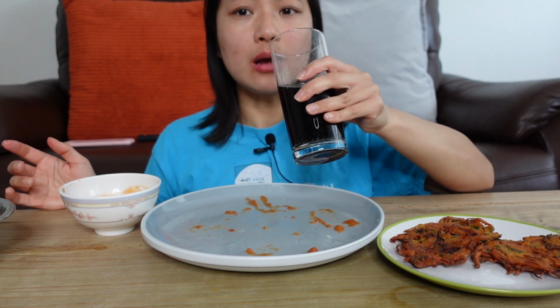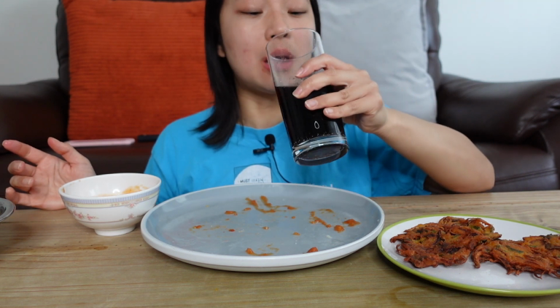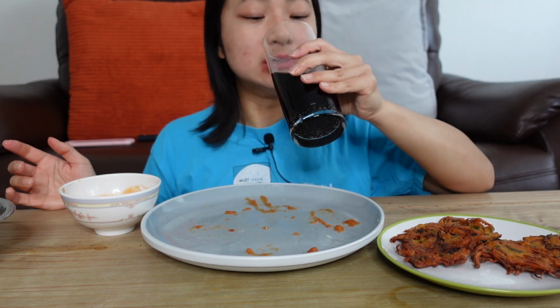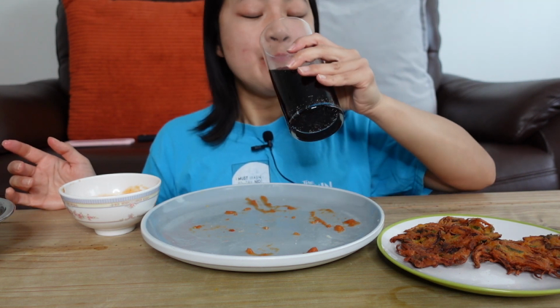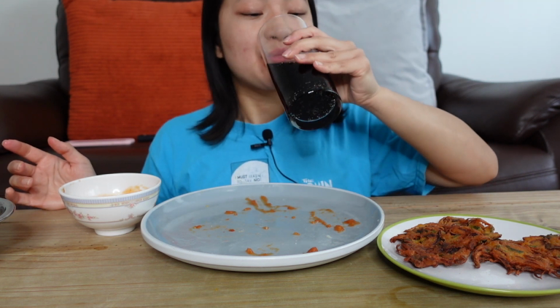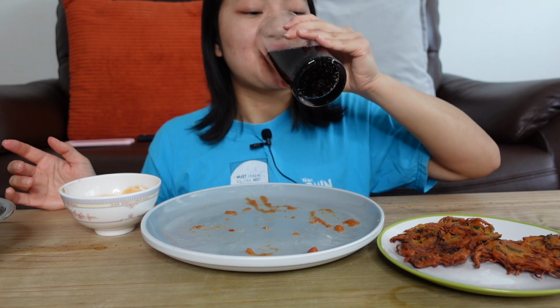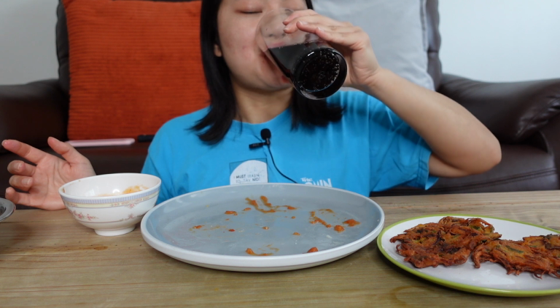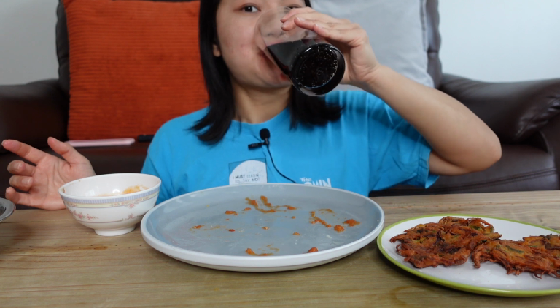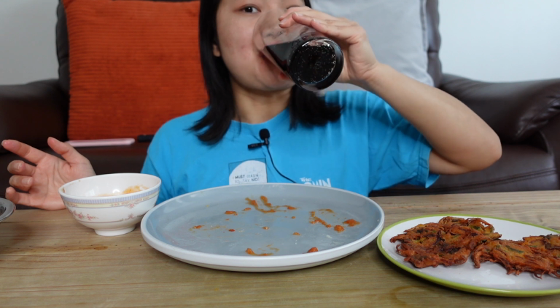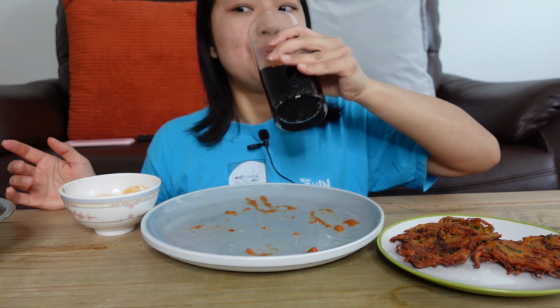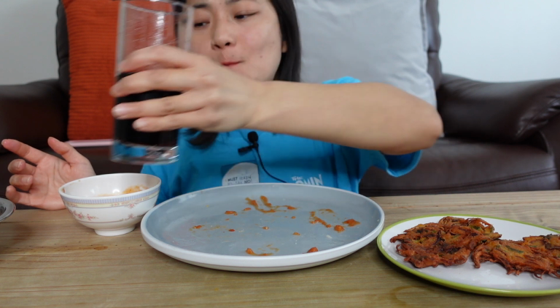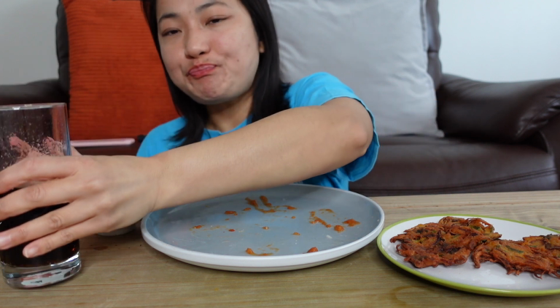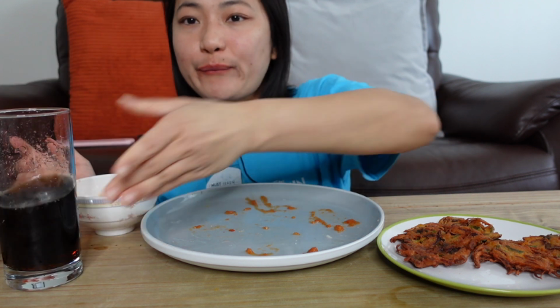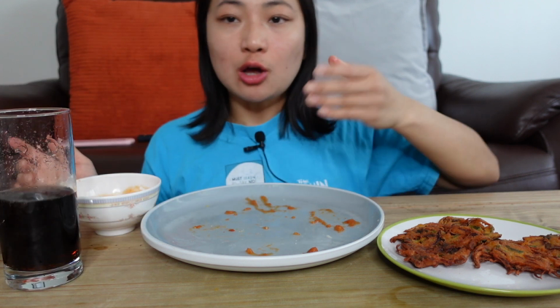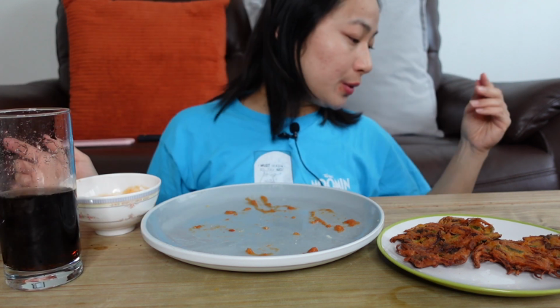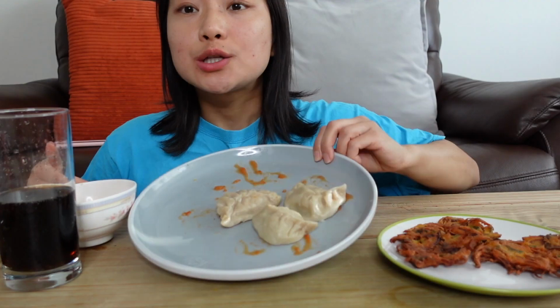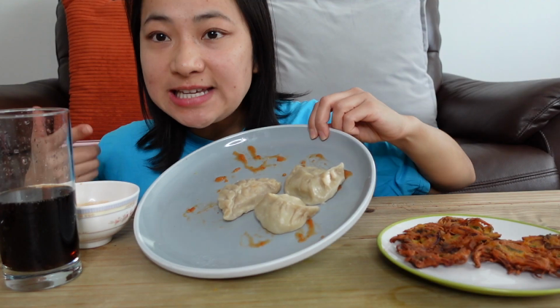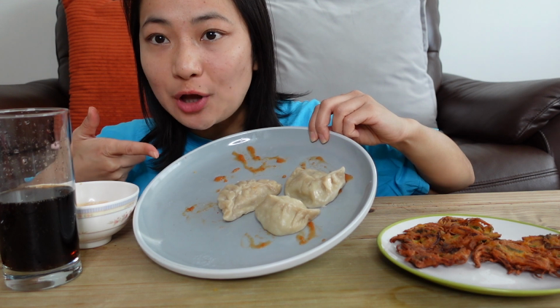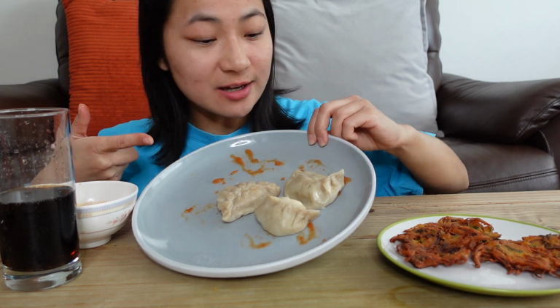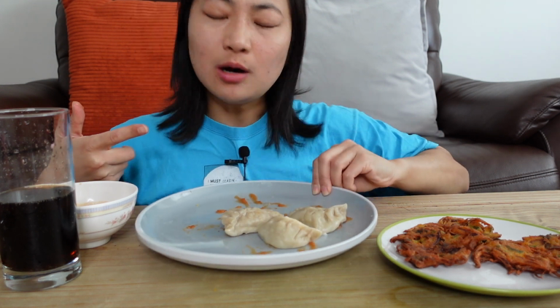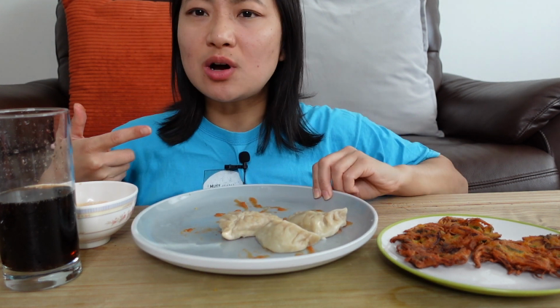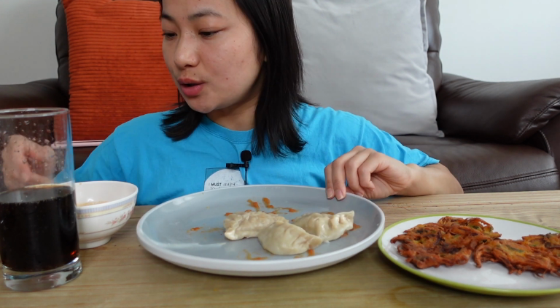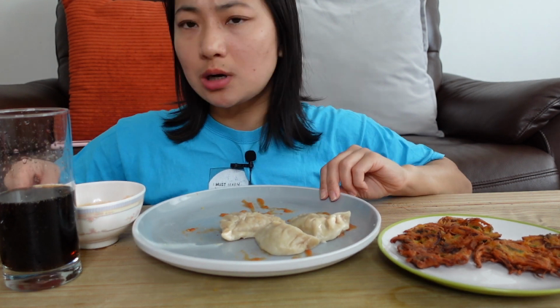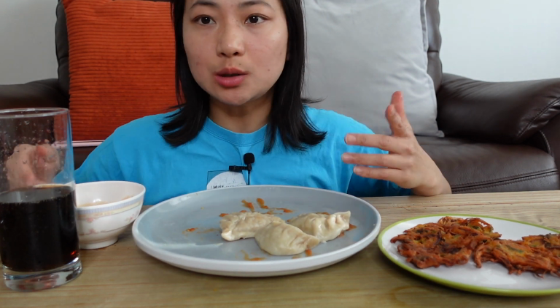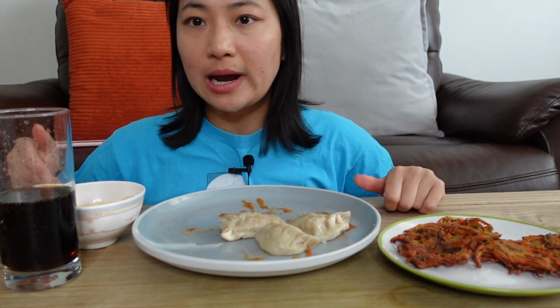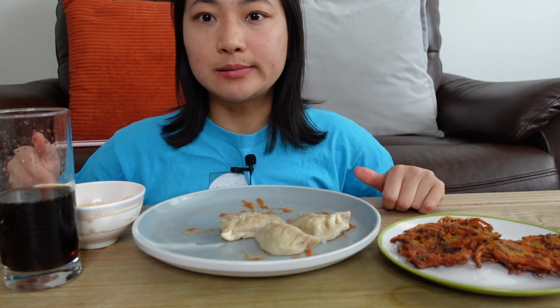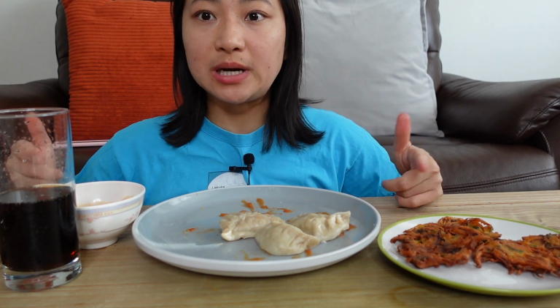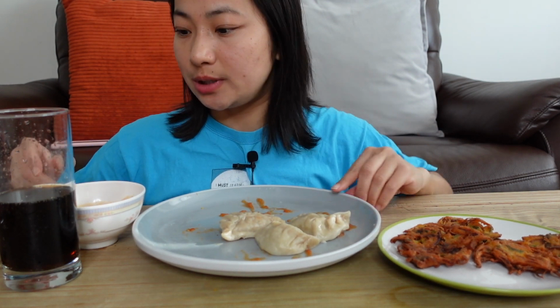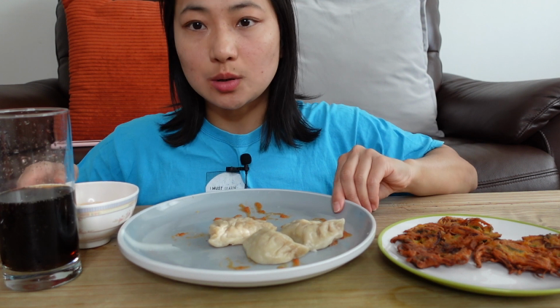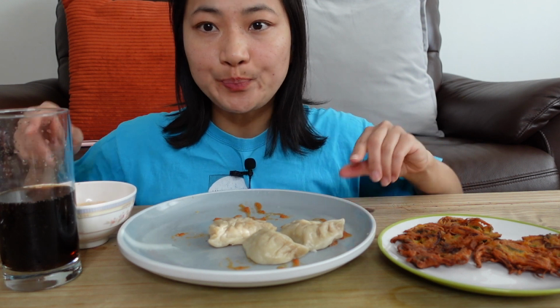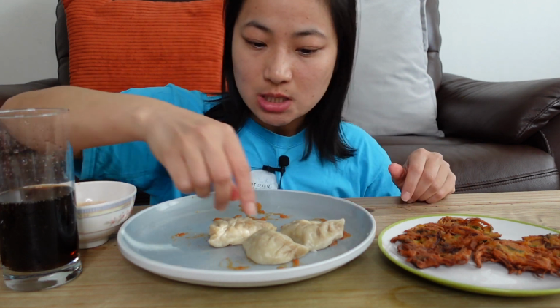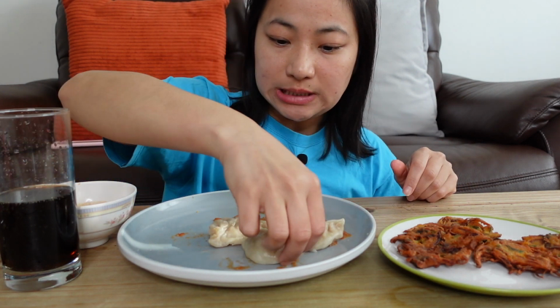It's so good! You have to eat it. I think it's all about three things. When you have to eat it, you just have to eat it.